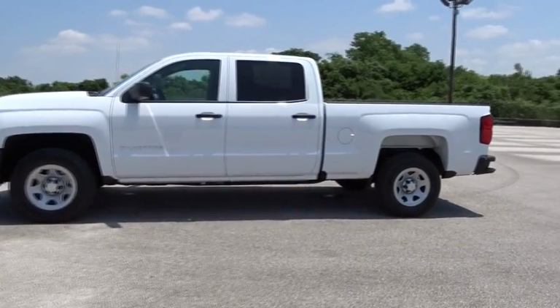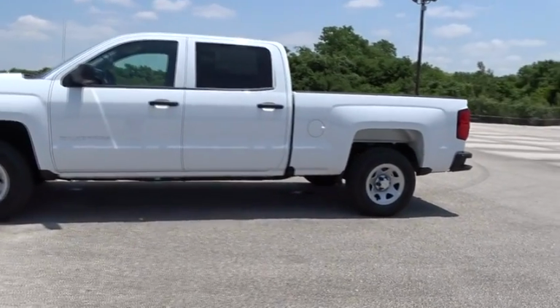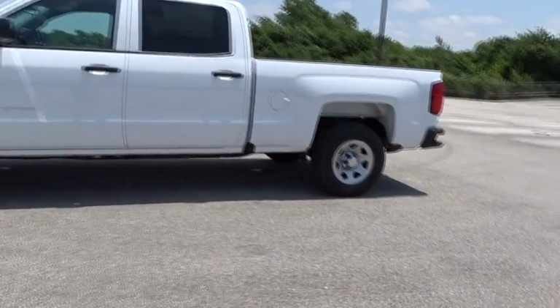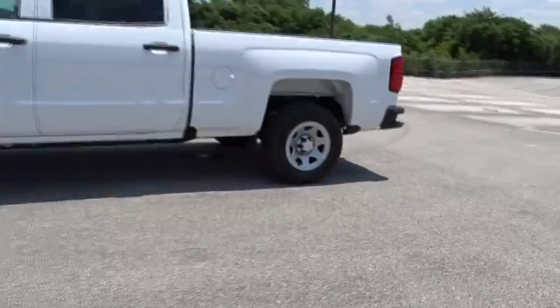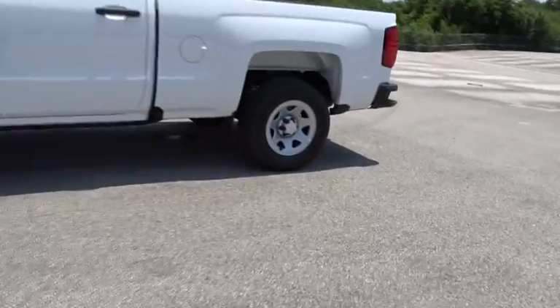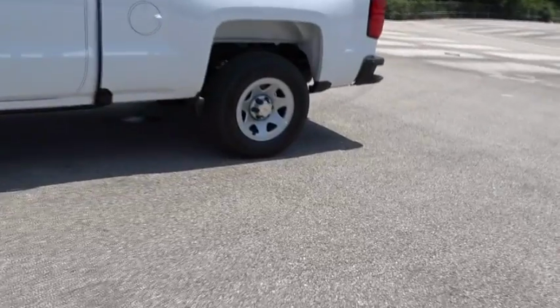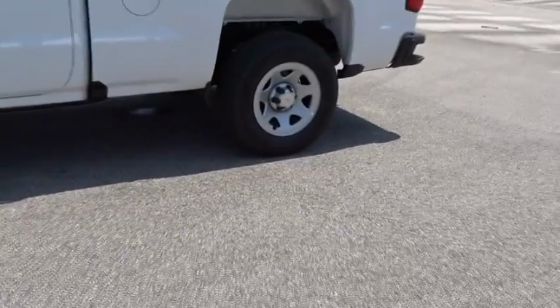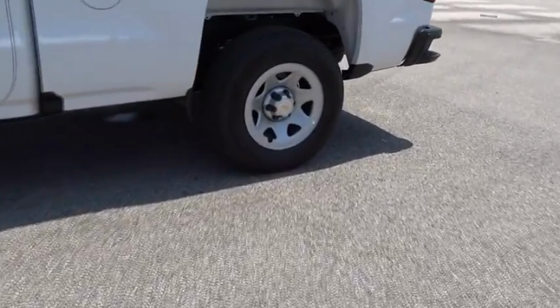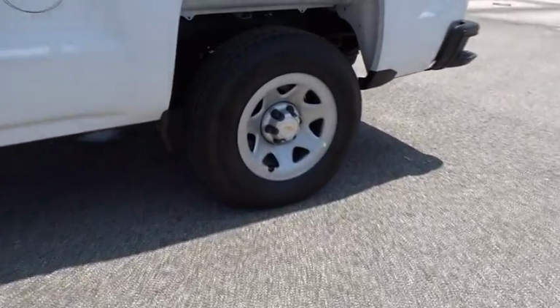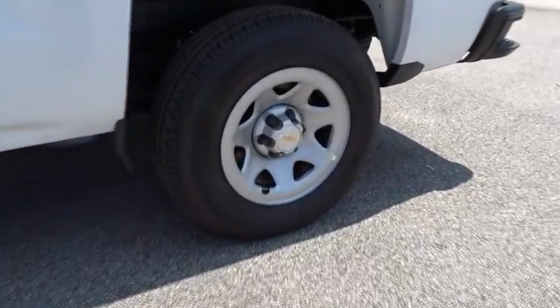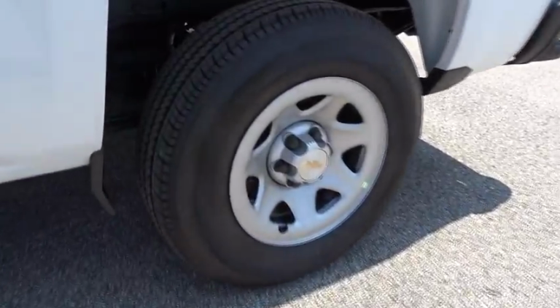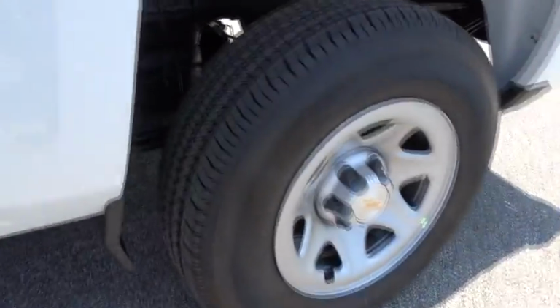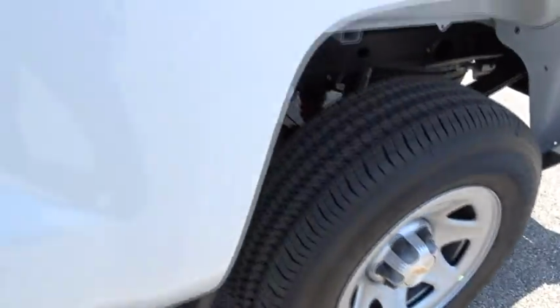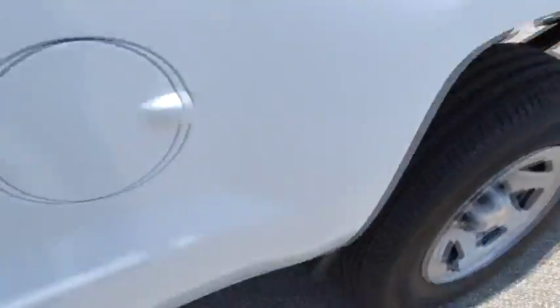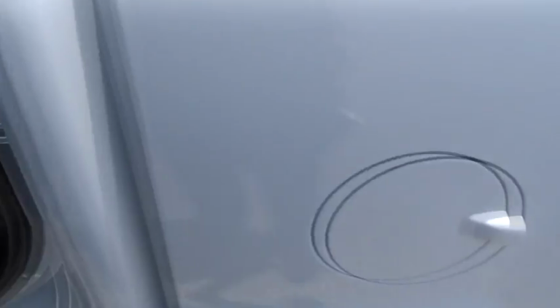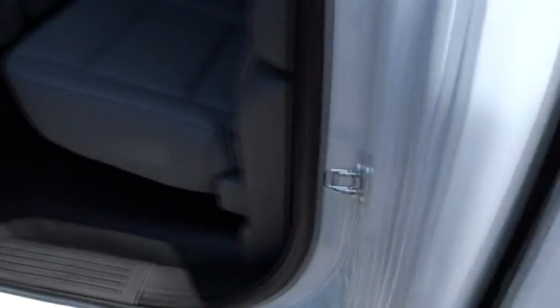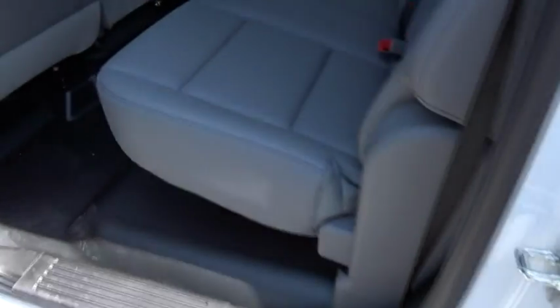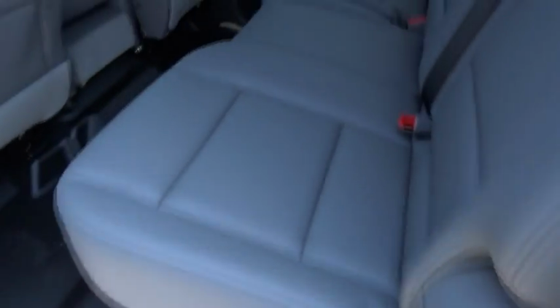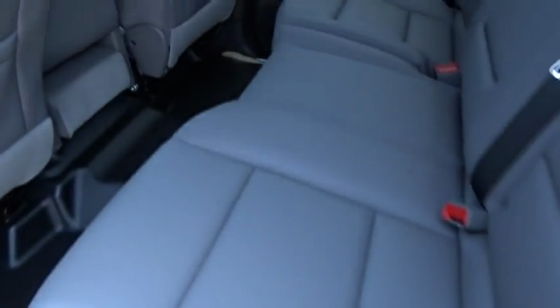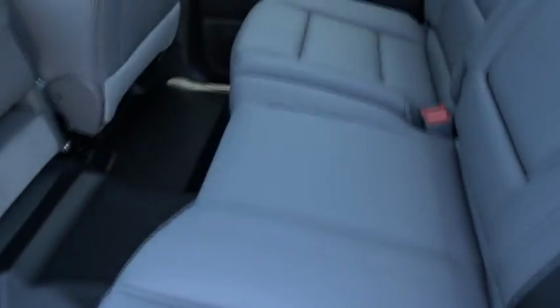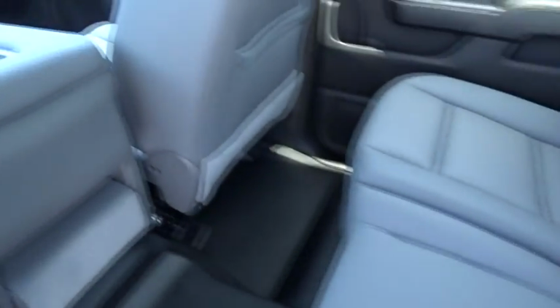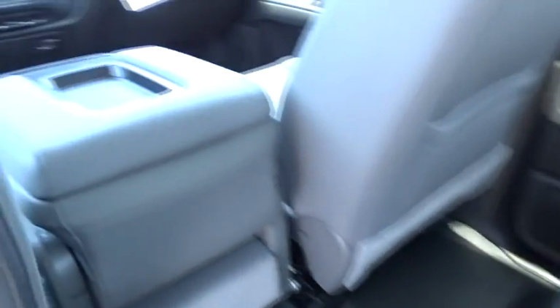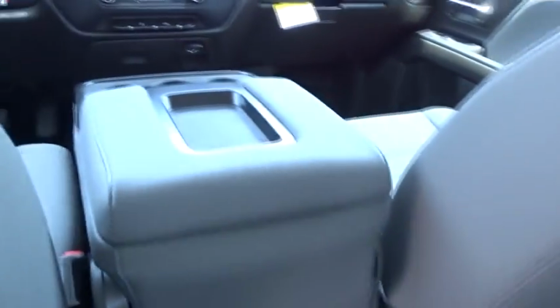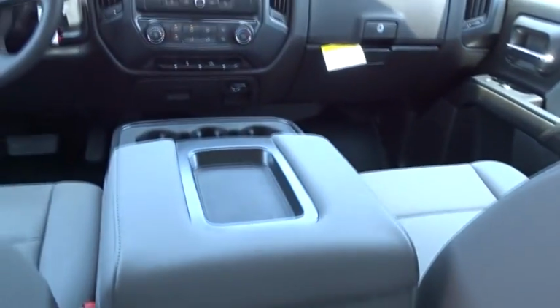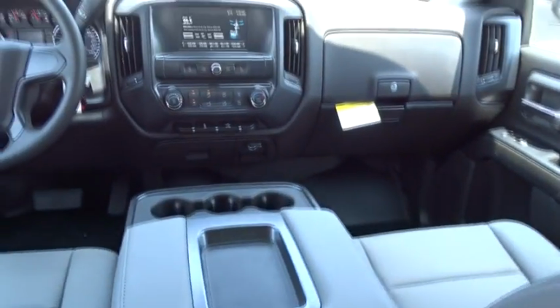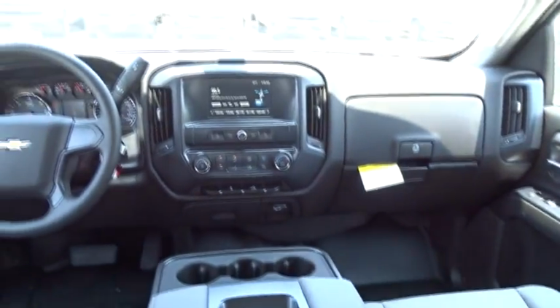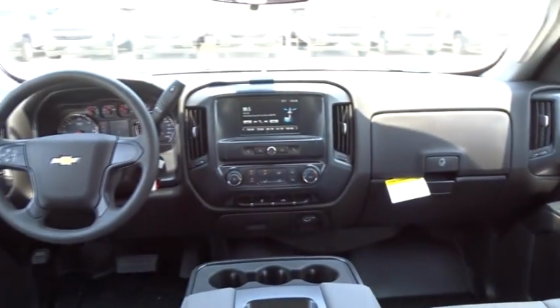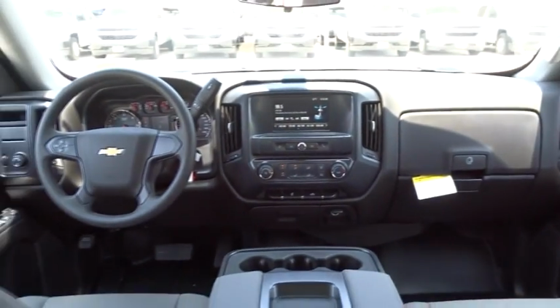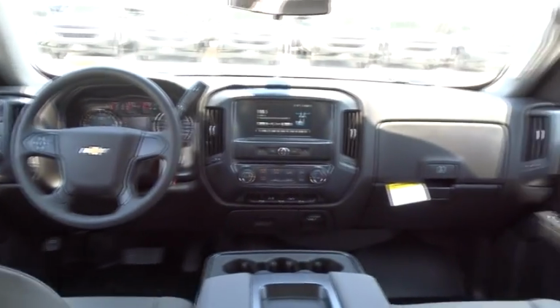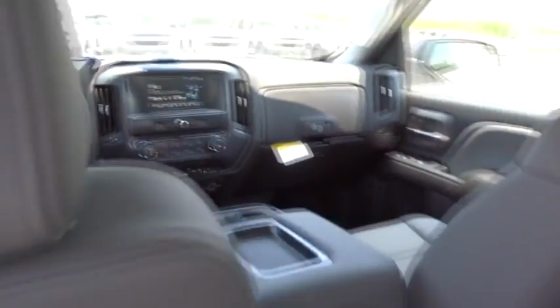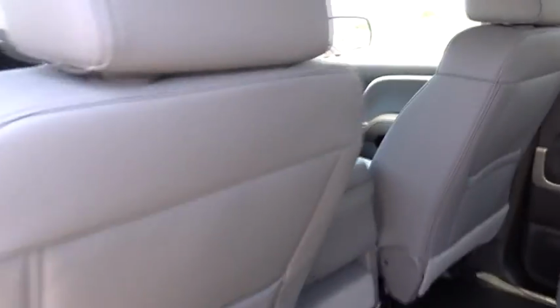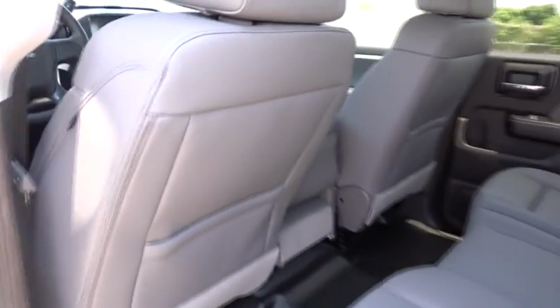AM-FM stereo radio, MP3 player, power windows, power door locks, passenger airbag, rear head airbag, auxiliary audio input, daytime running lights, steel wheels, split bench seat. Come take a test drive today!